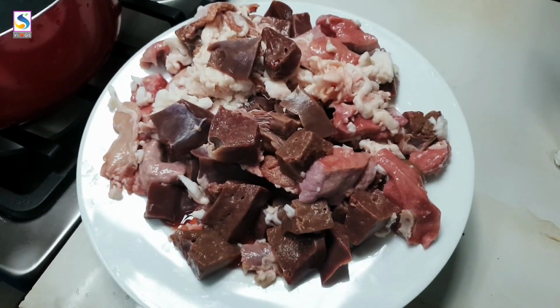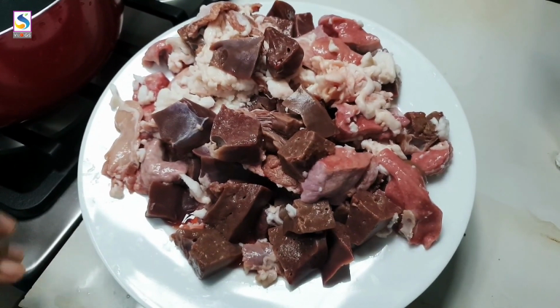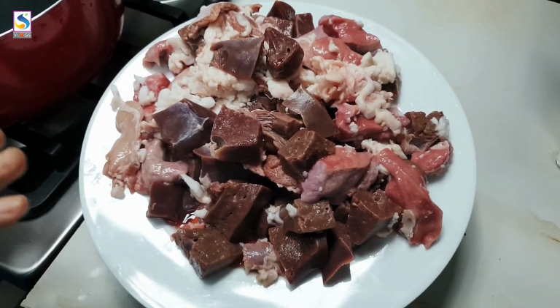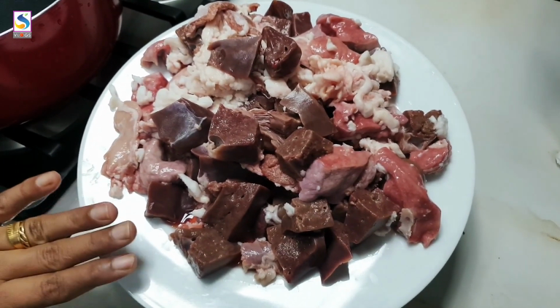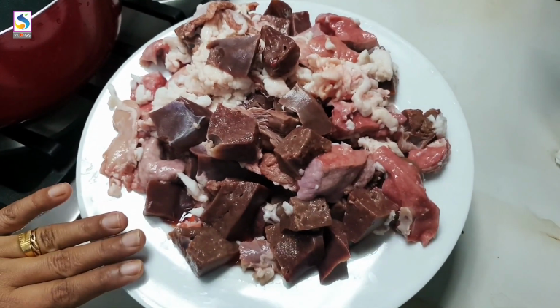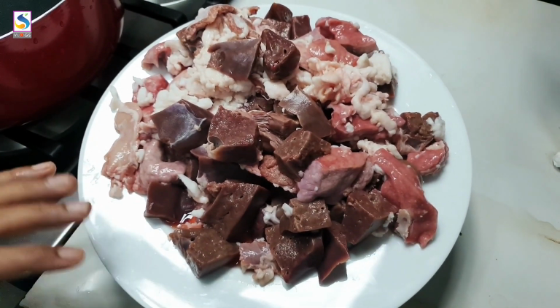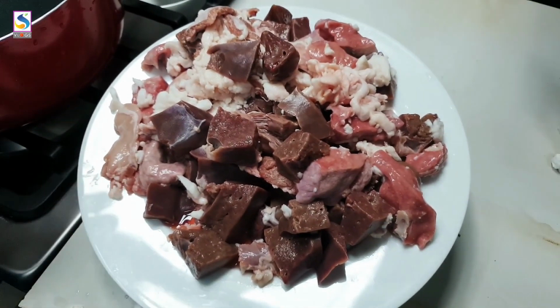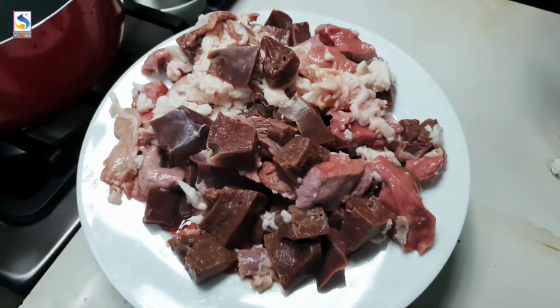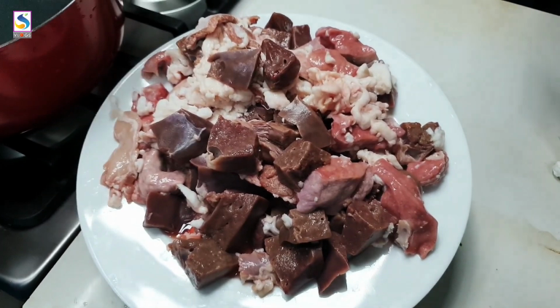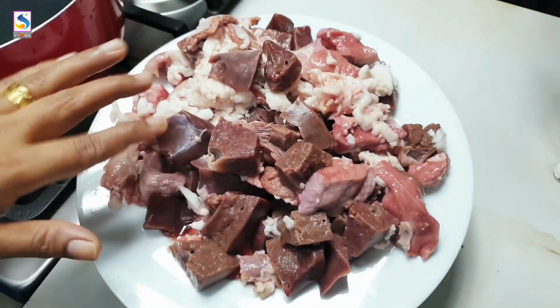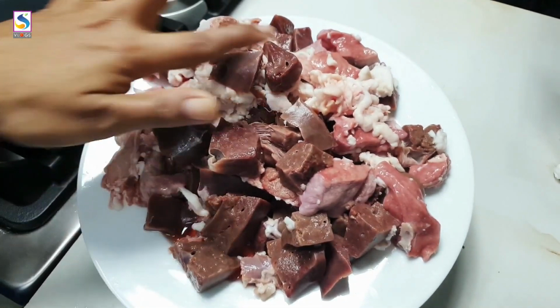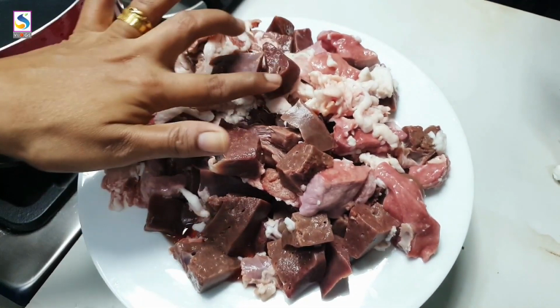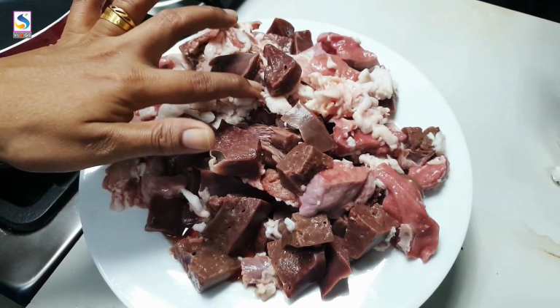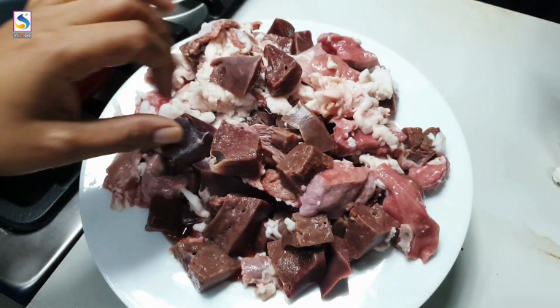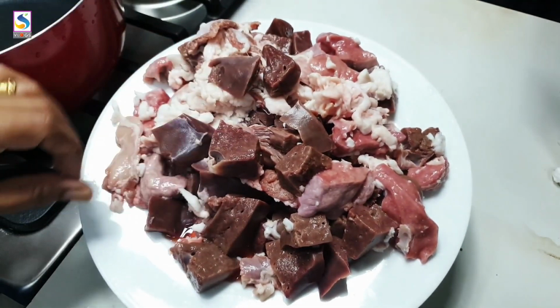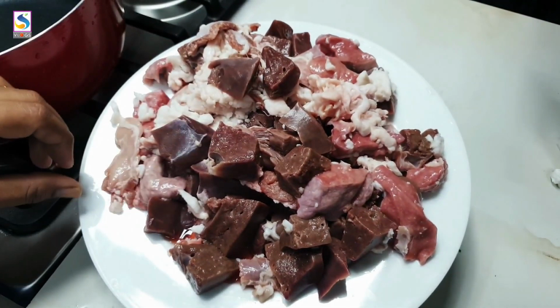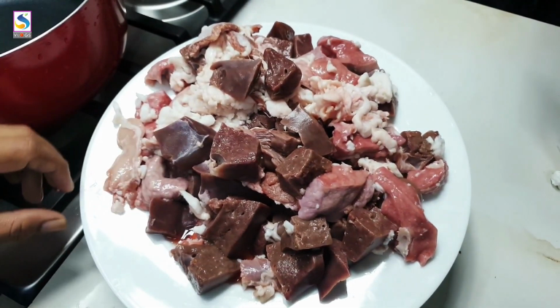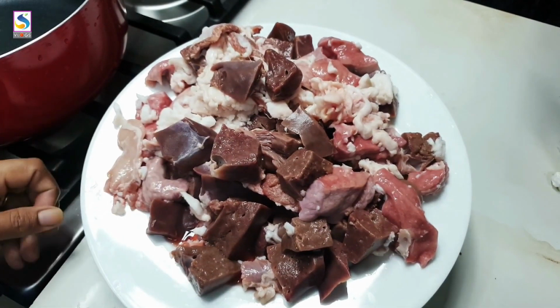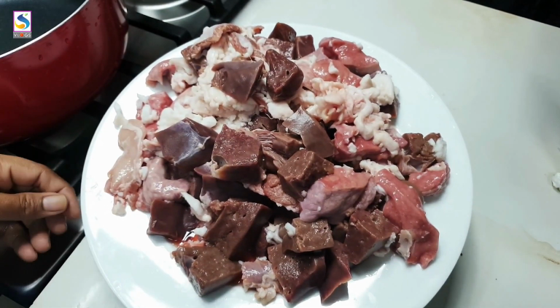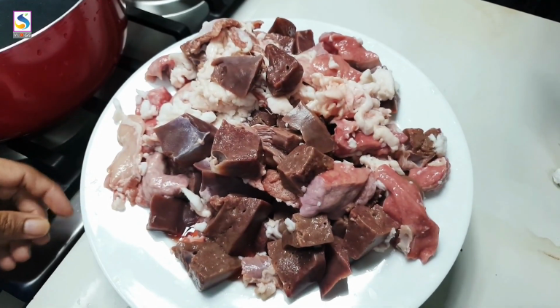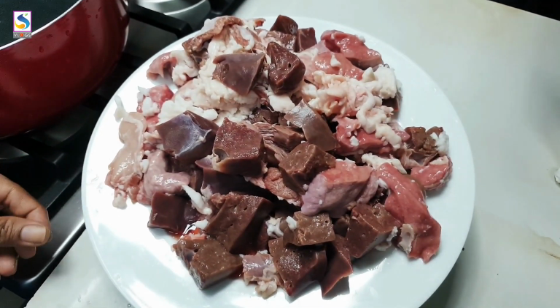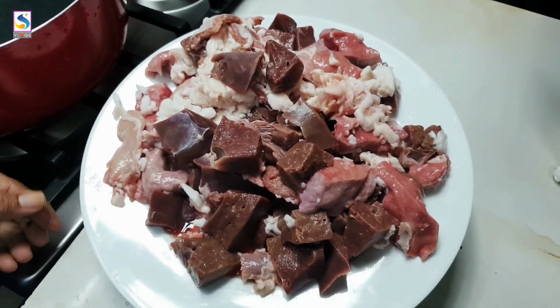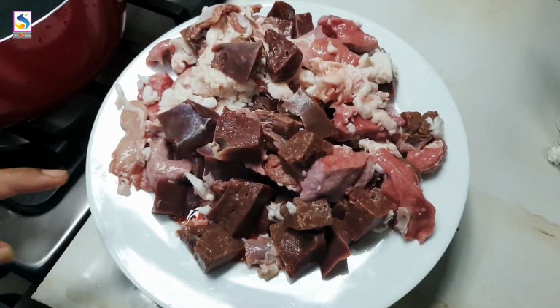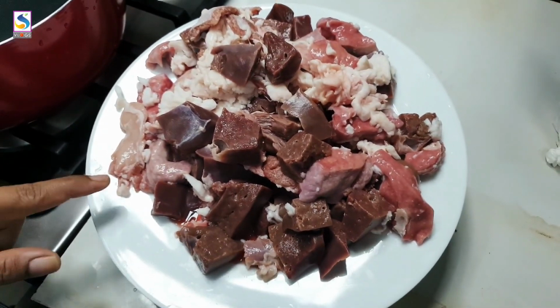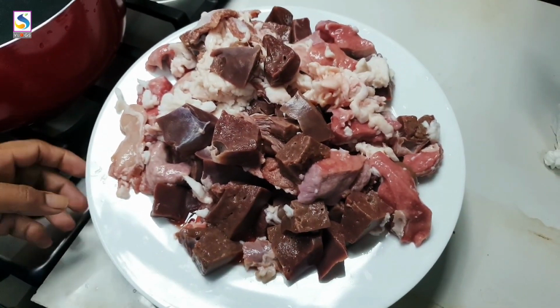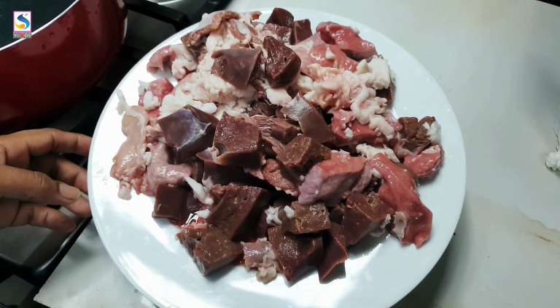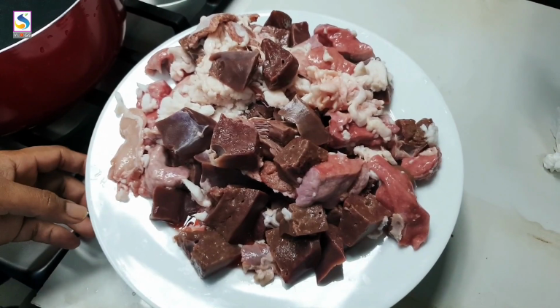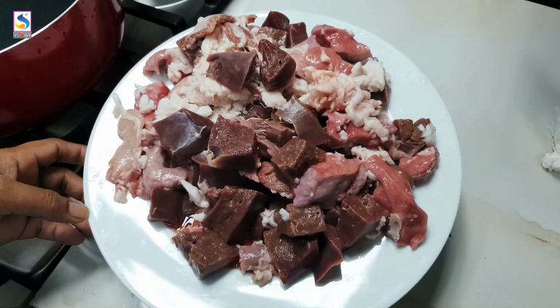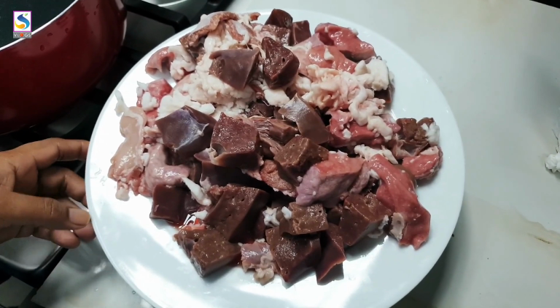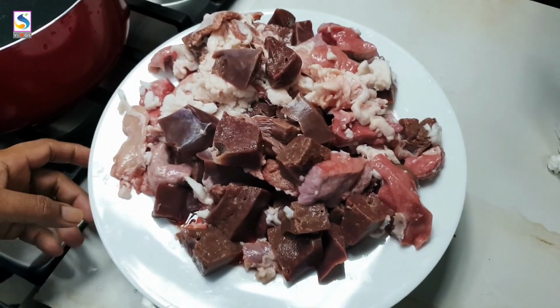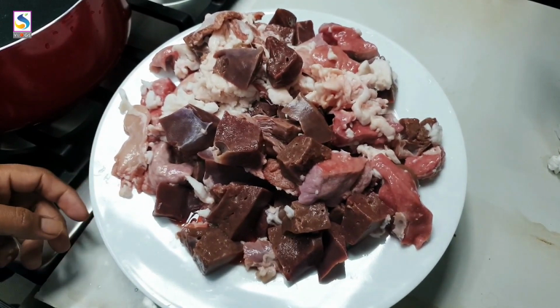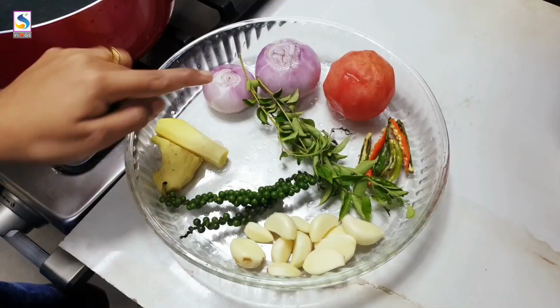I am ready to fry it. When the fork is ready, we are going to cut it. You have to put the vegetables in the pan.